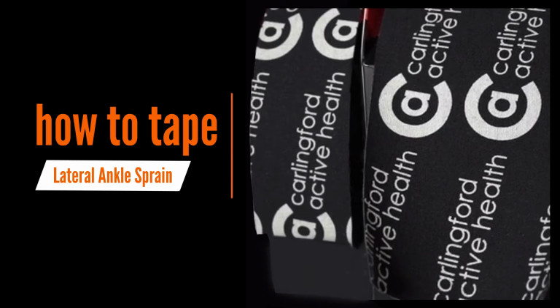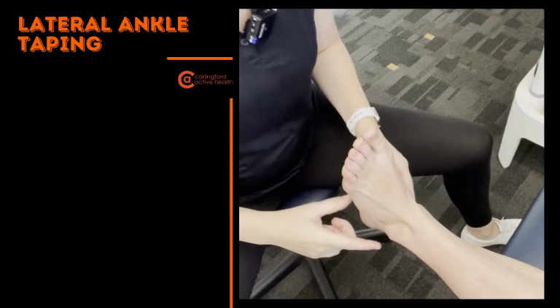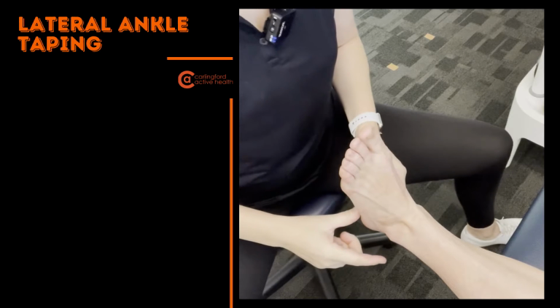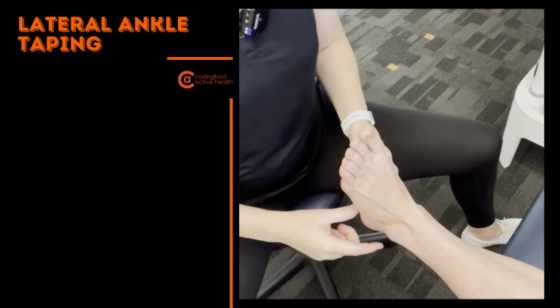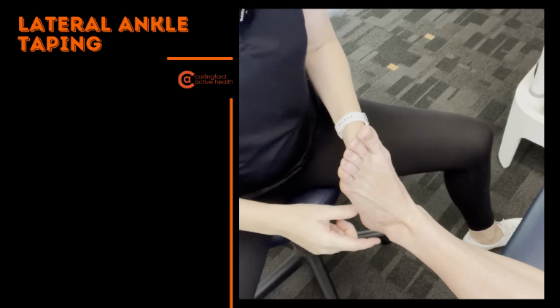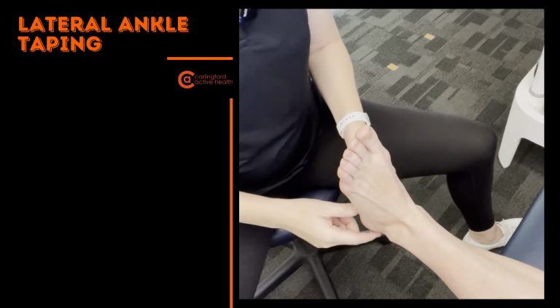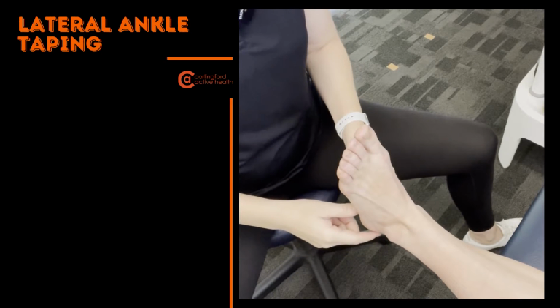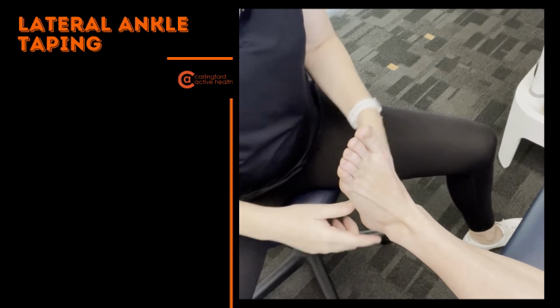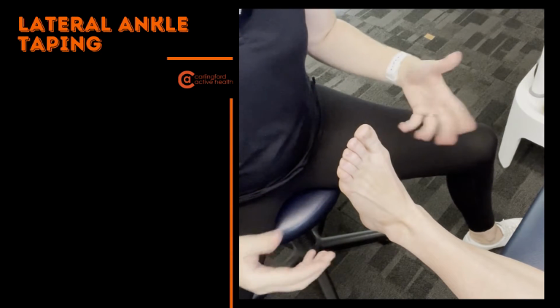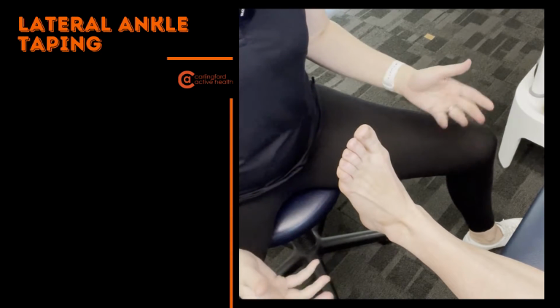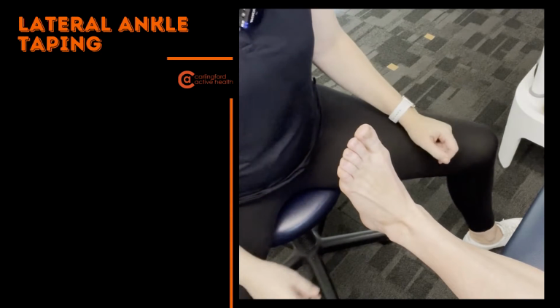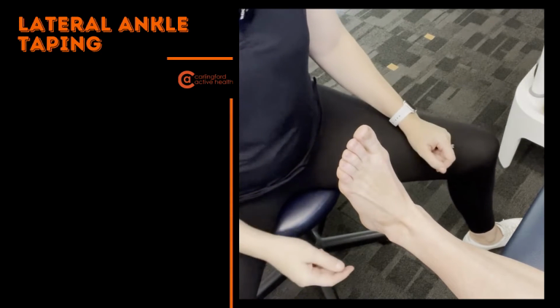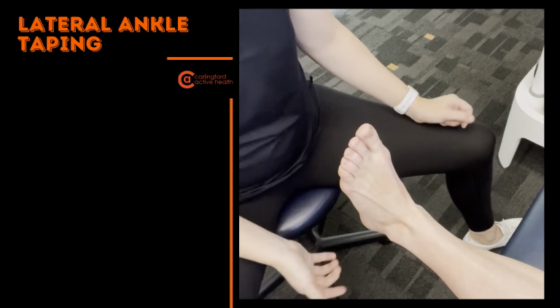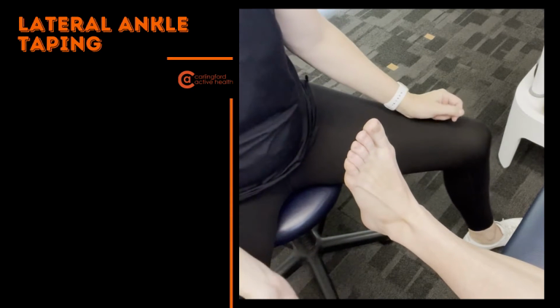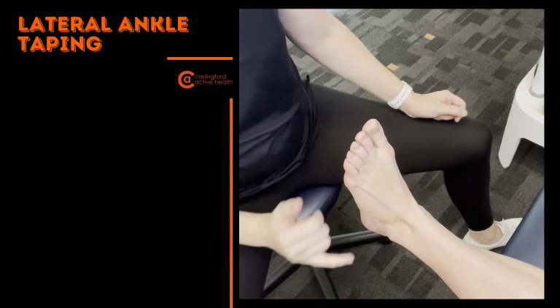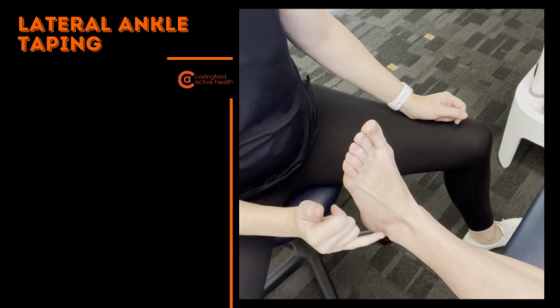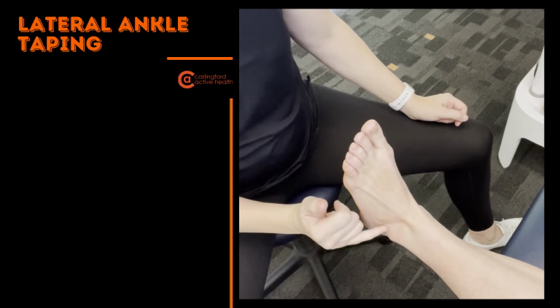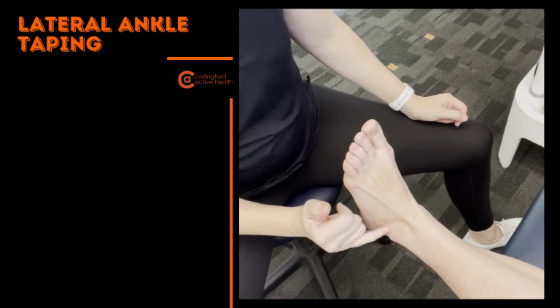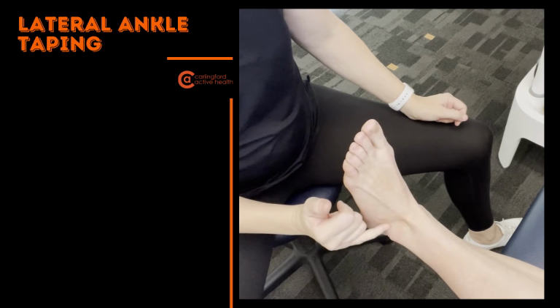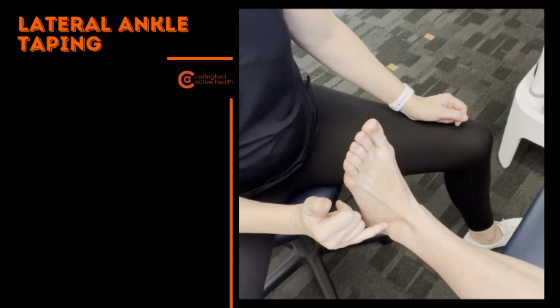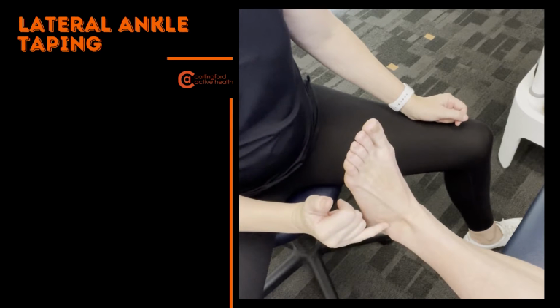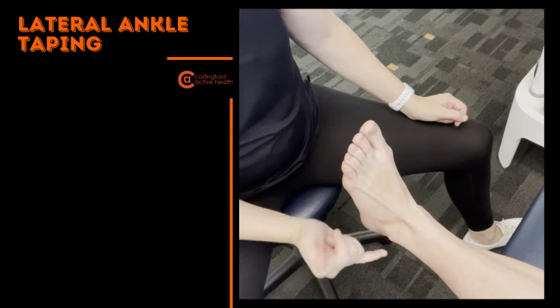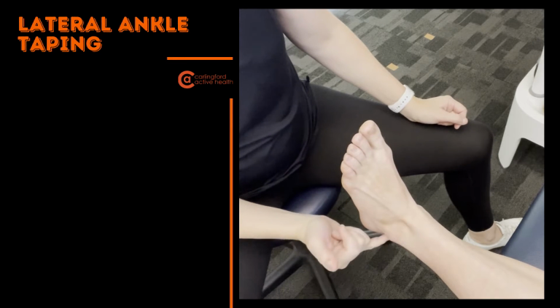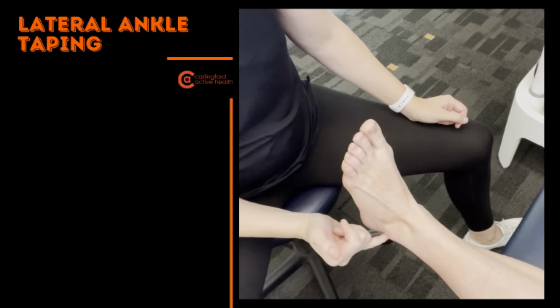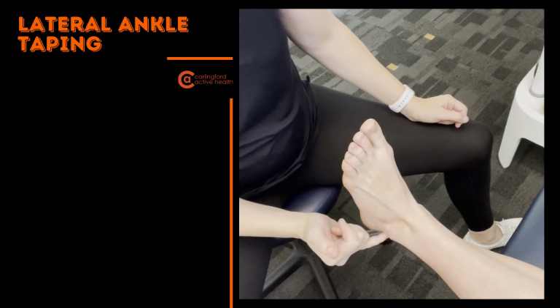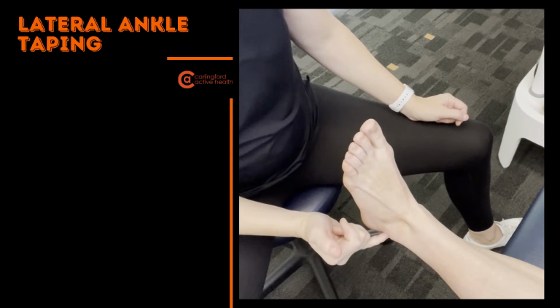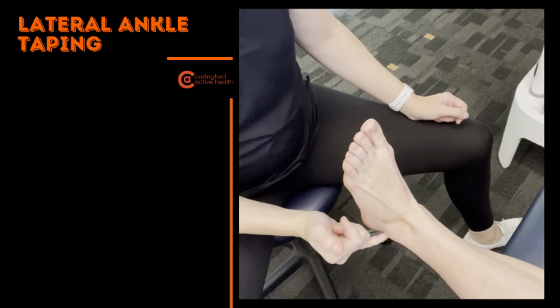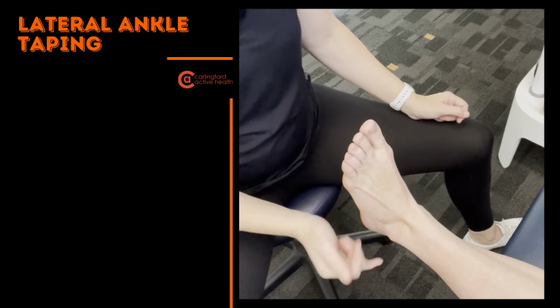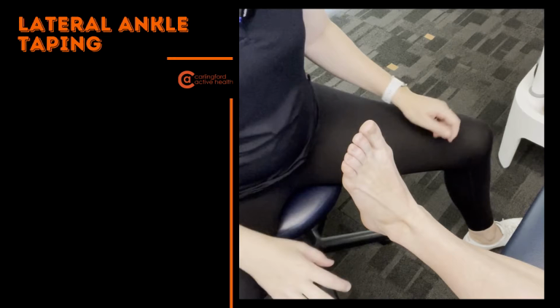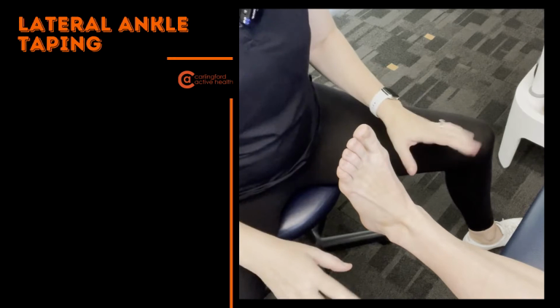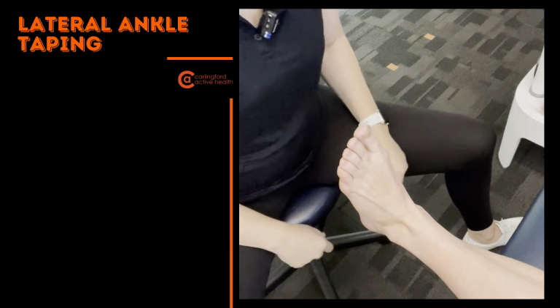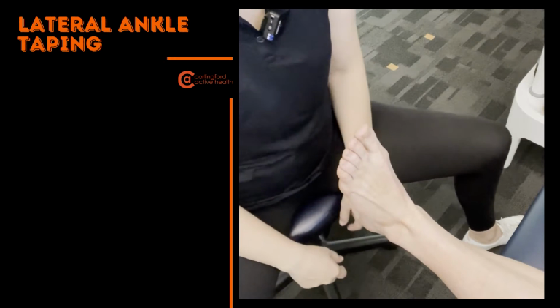What we have going on now is a basic lateral ankle taping. This is for when you've injured your ATFL ligament or your CFL ligament — it's not the variation for any other parts.